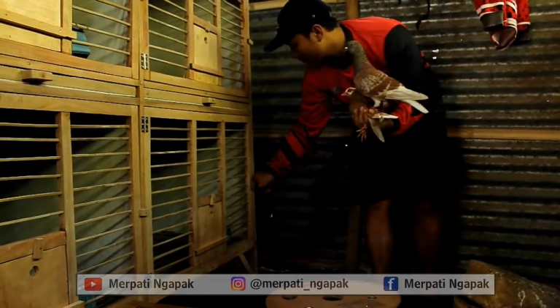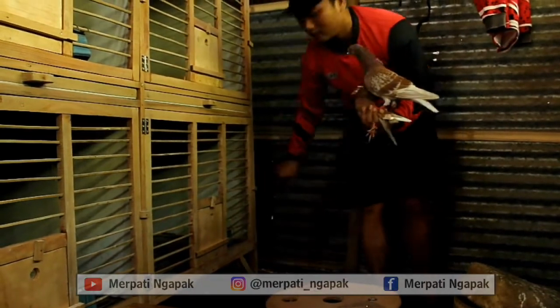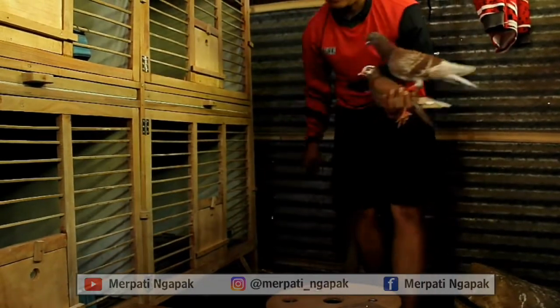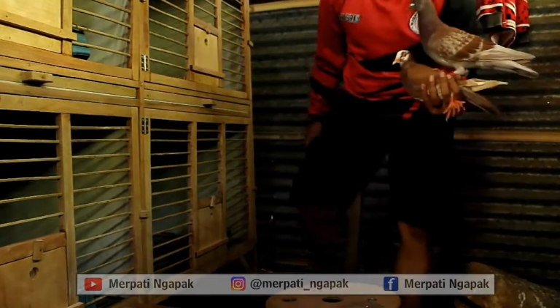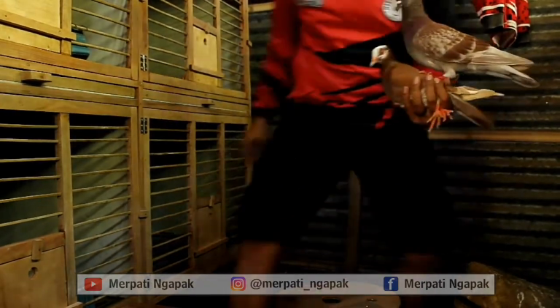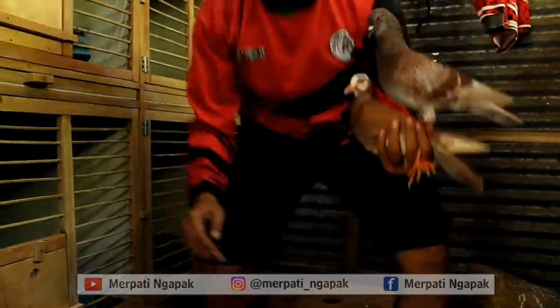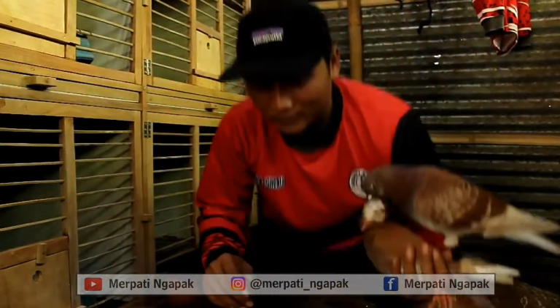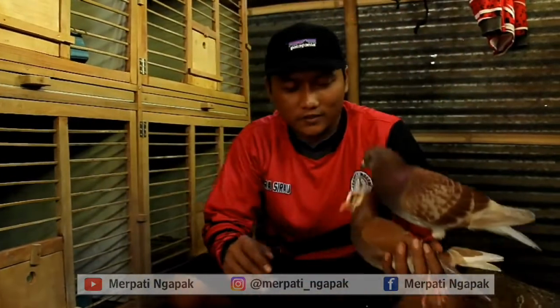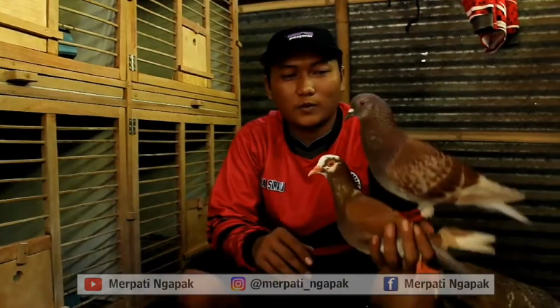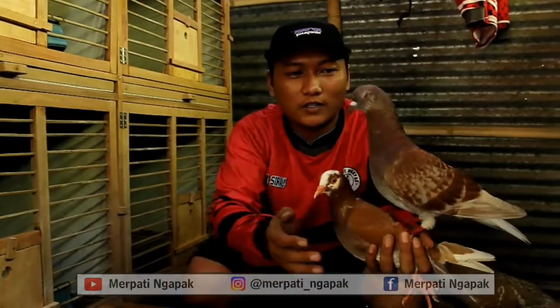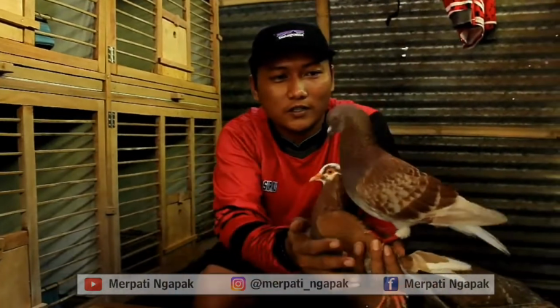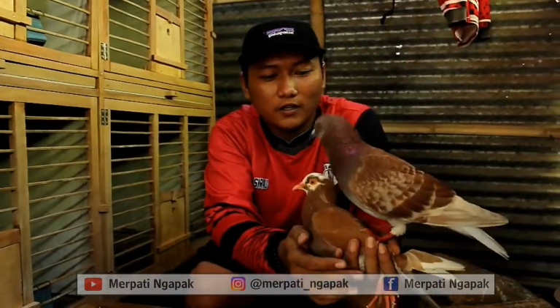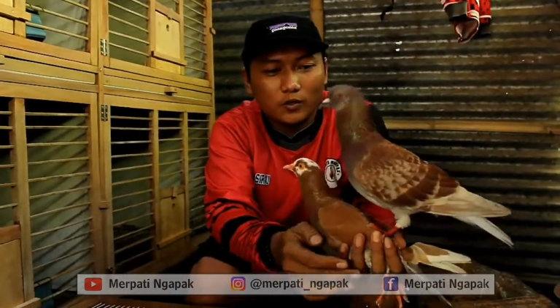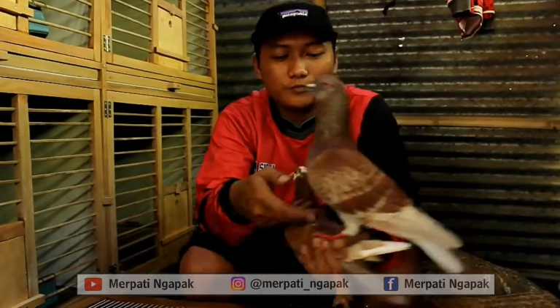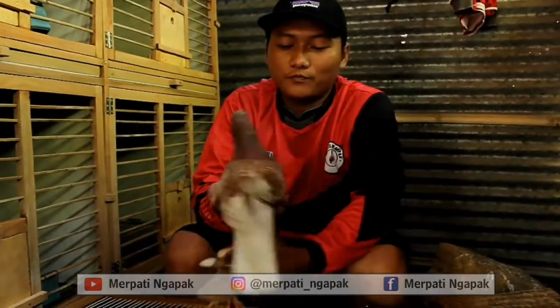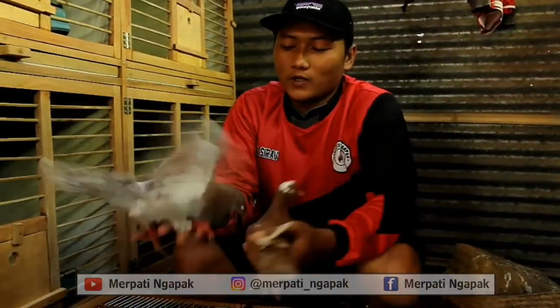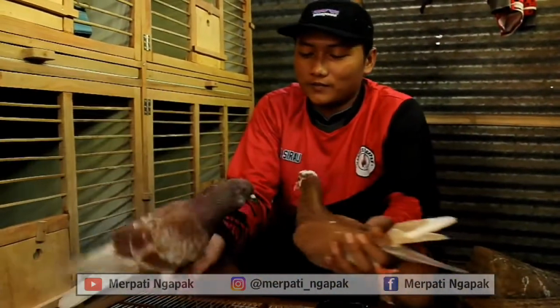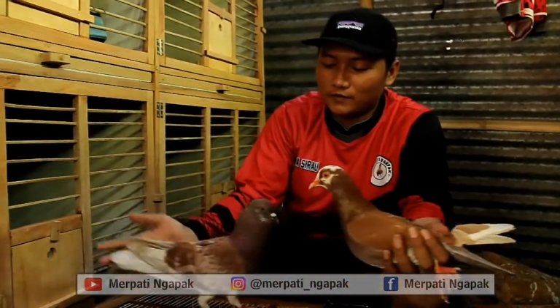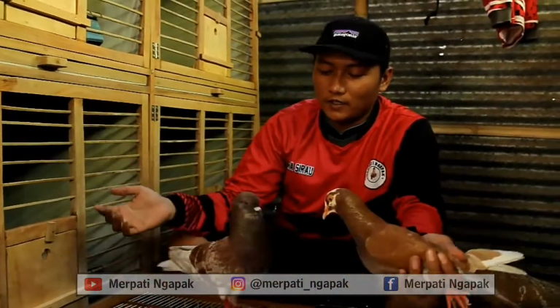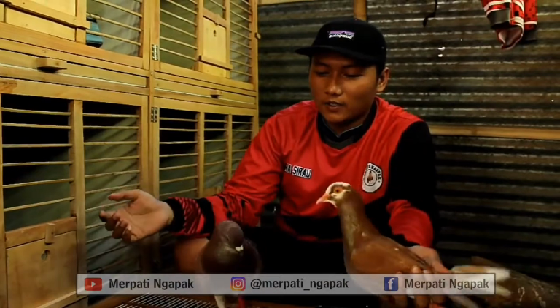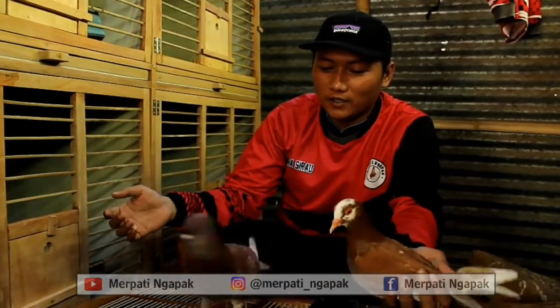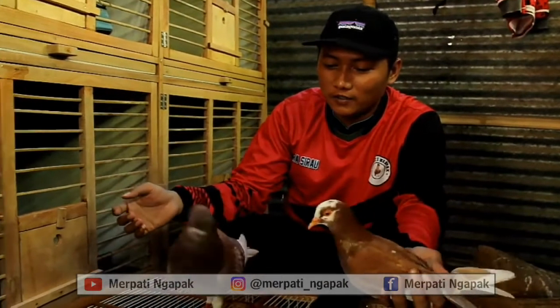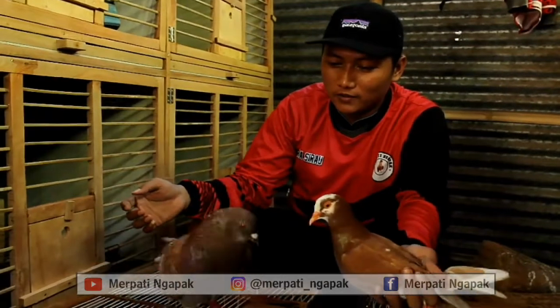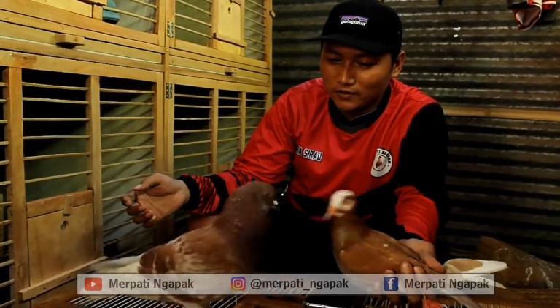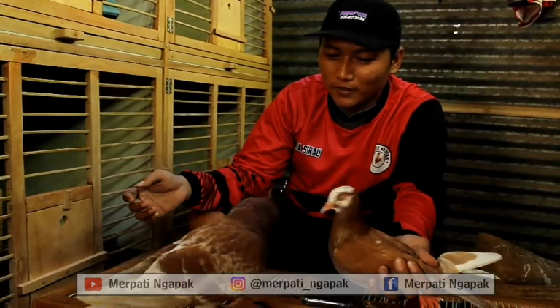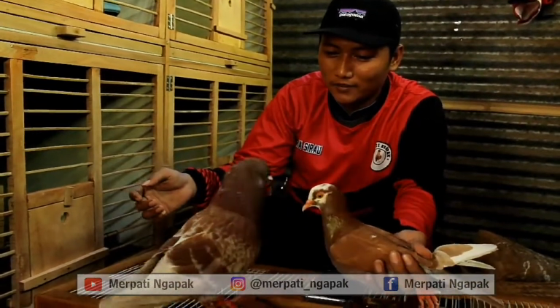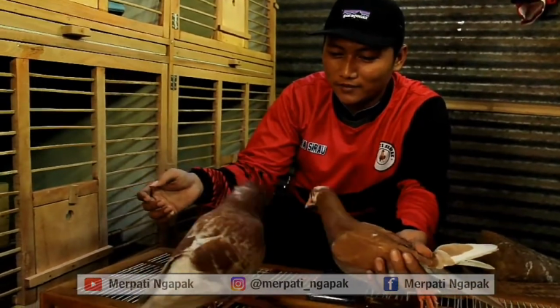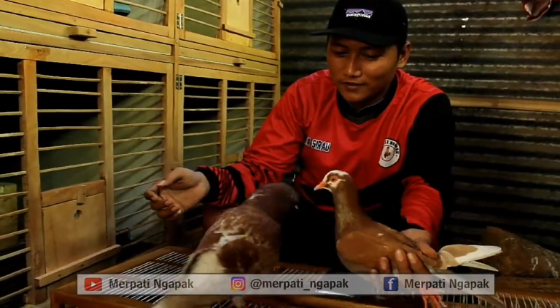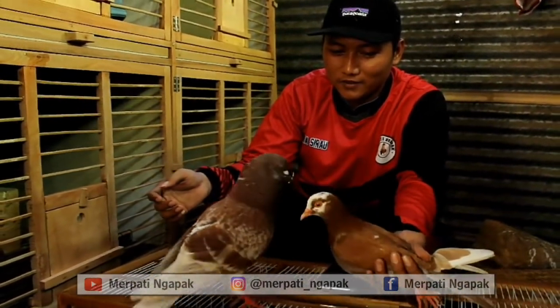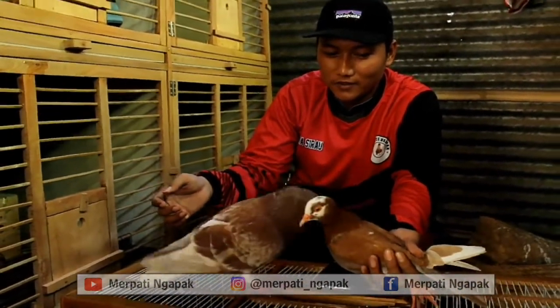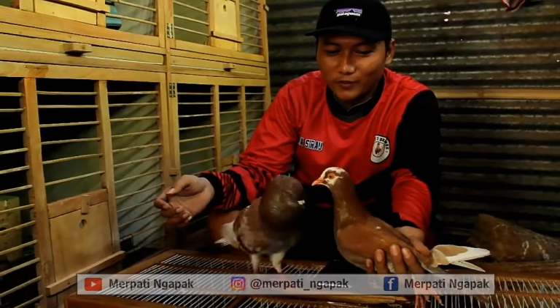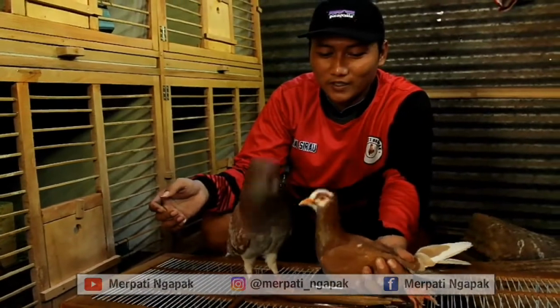Nah, ini teman-teman — perbati yang ketiga saya, yang baru. Lirnya Gambir. Celanya pun cantik. (Friends, this is my third merpati, the new one. Its feather color is Gambir. Even its markings are beautiful.)